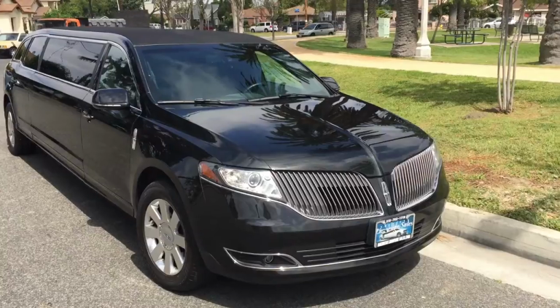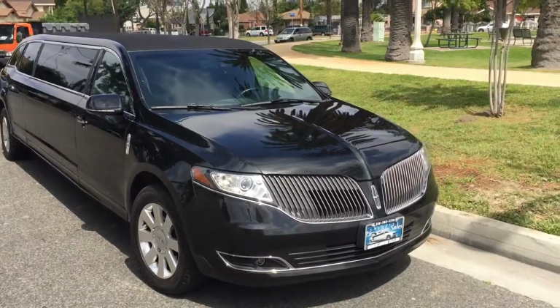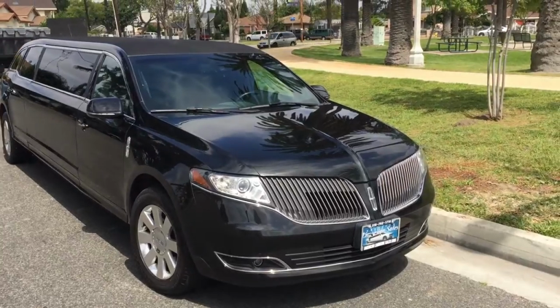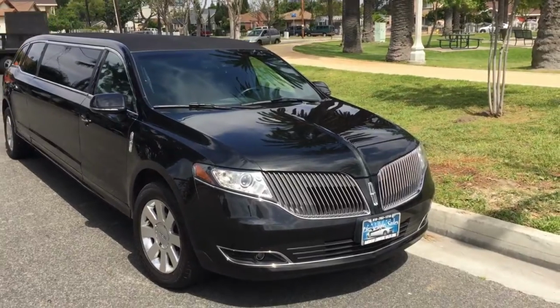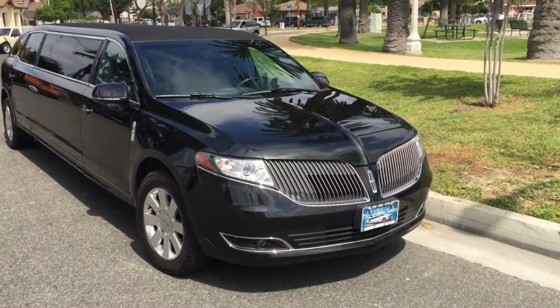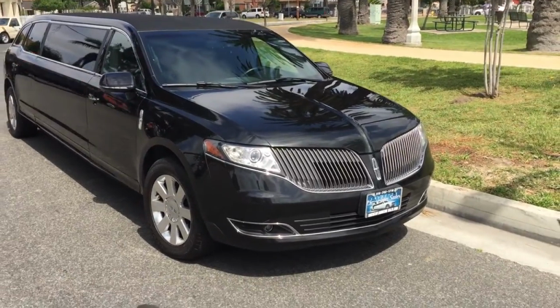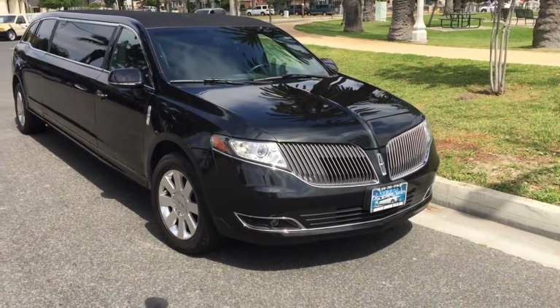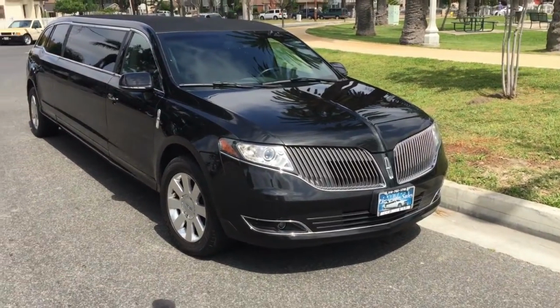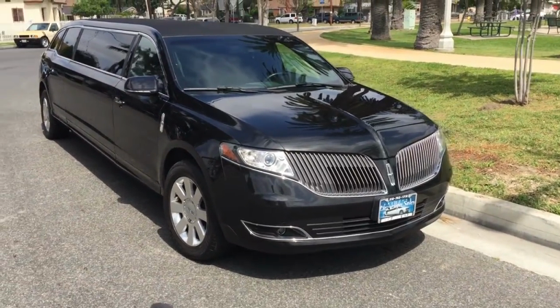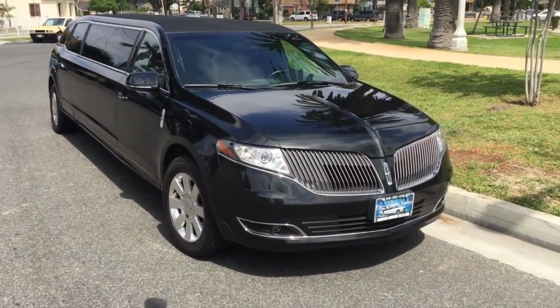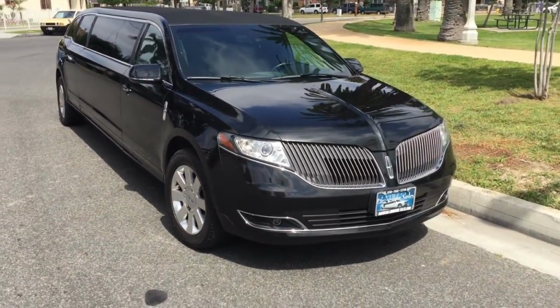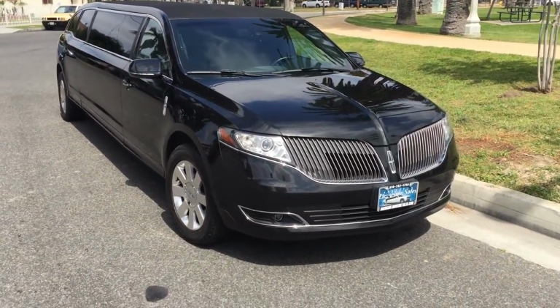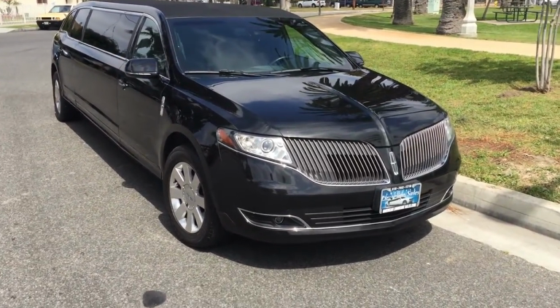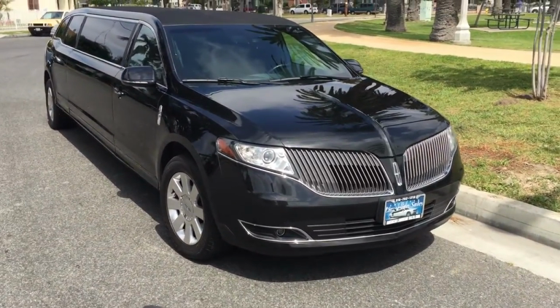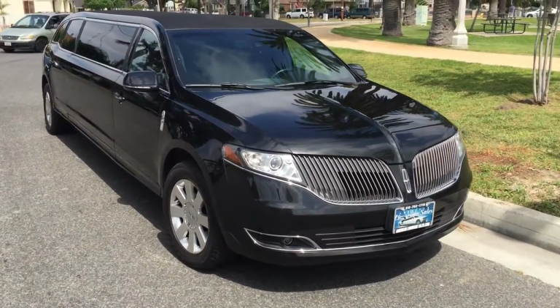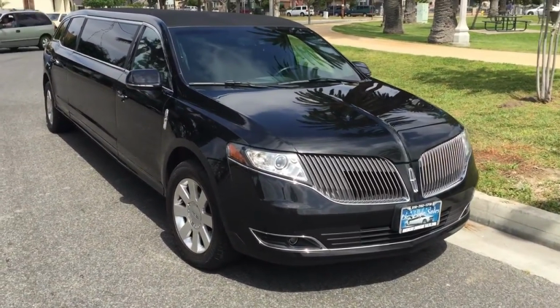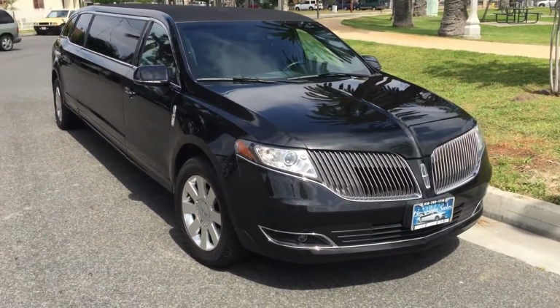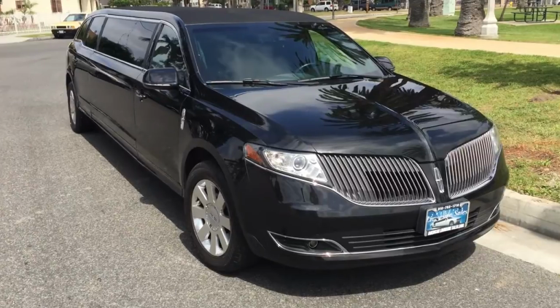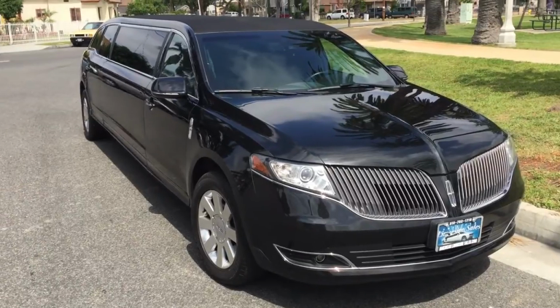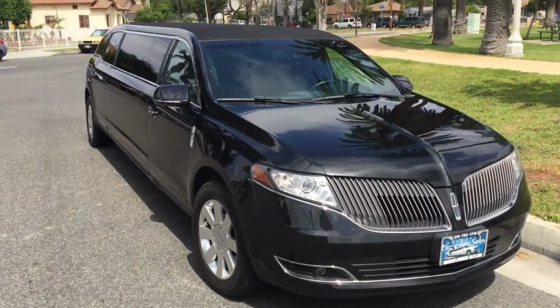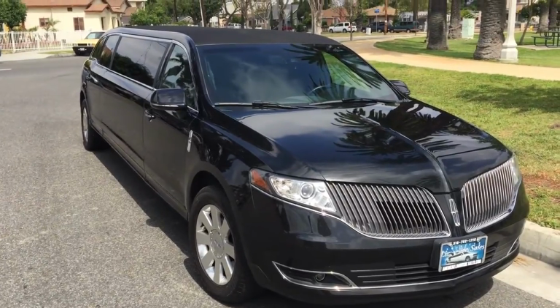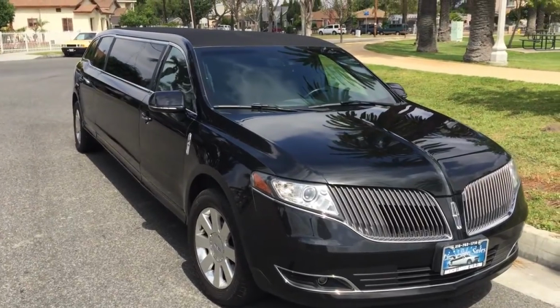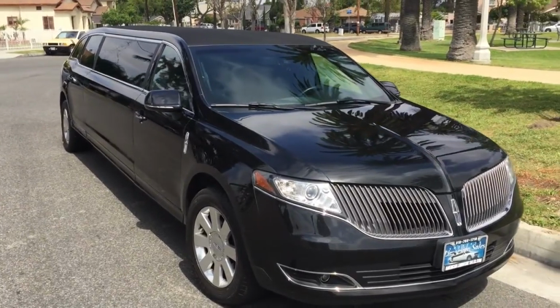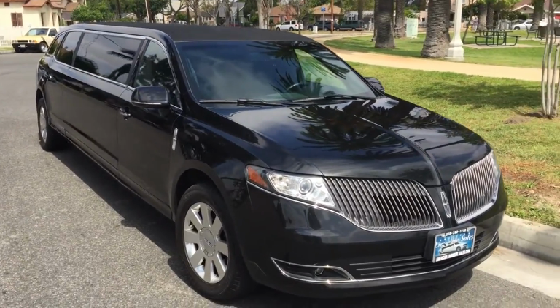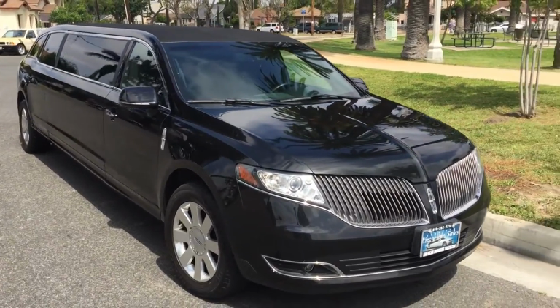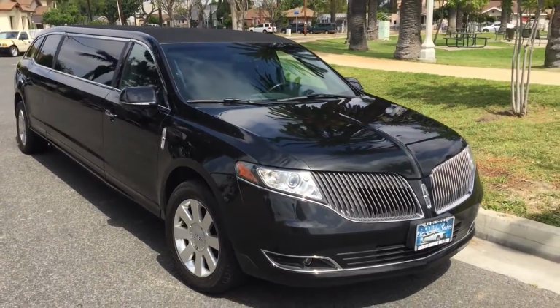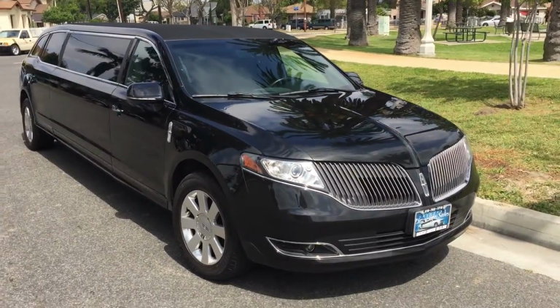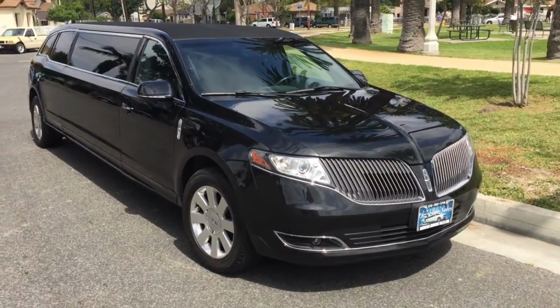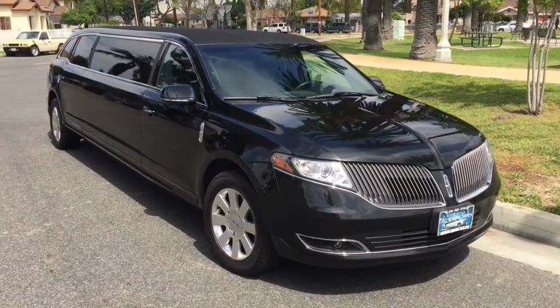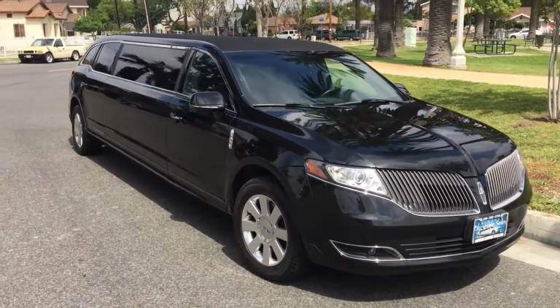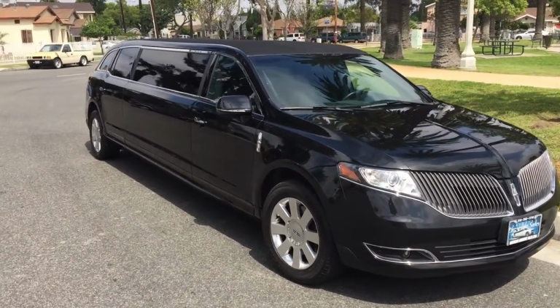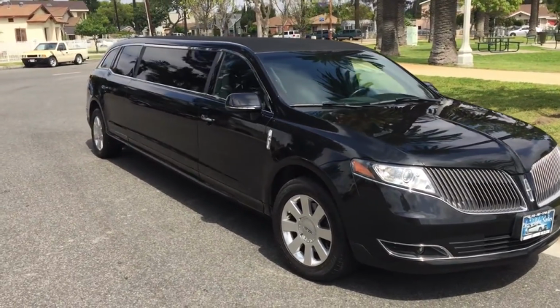Hey everybody, welcome to American Limousine Sales in Los Angeles. This is Richard coming at you again with another luxury high-end, top-of-the-line custom vehicle.